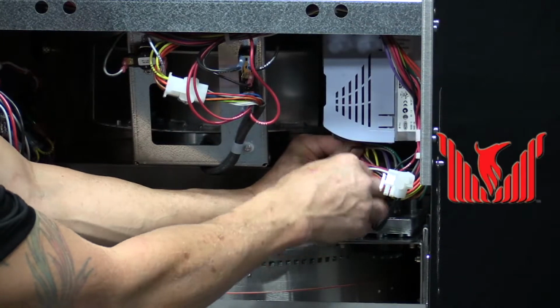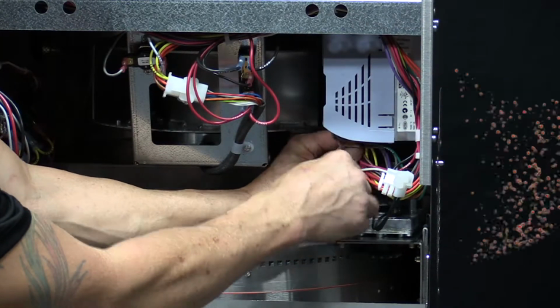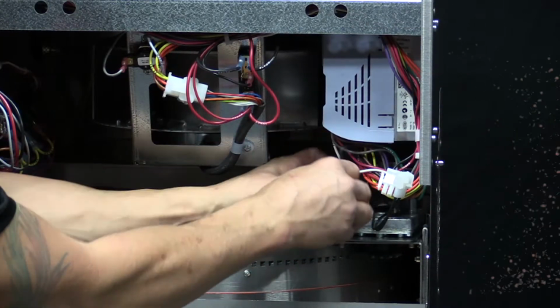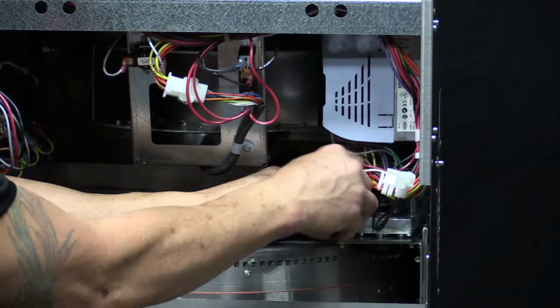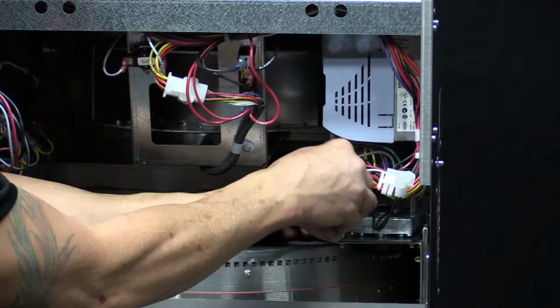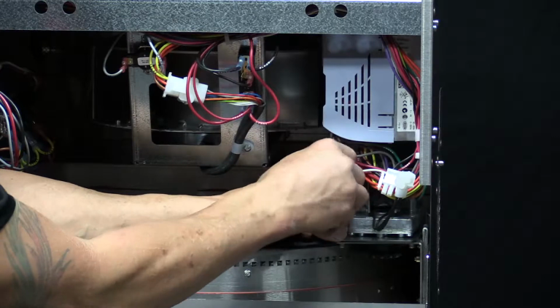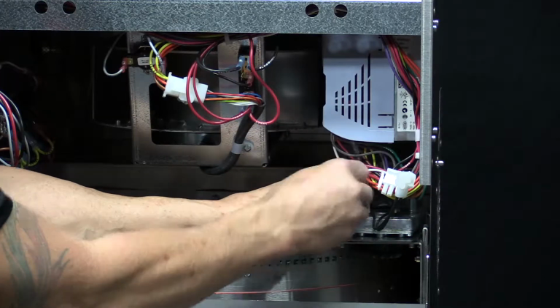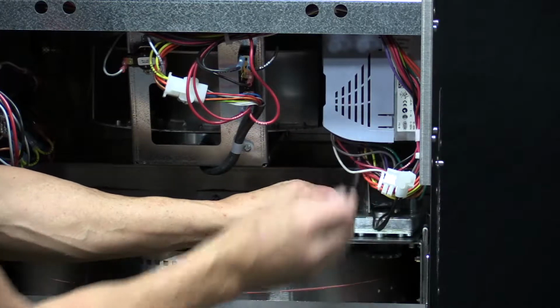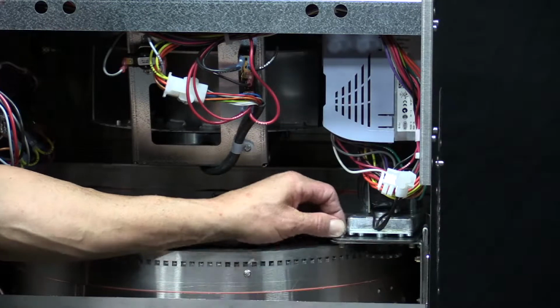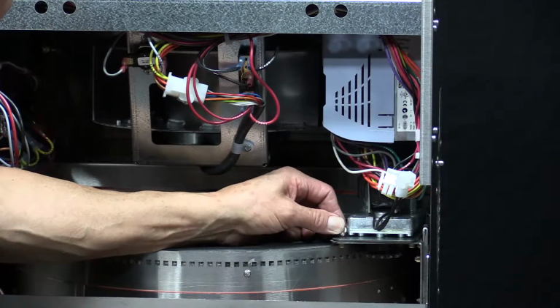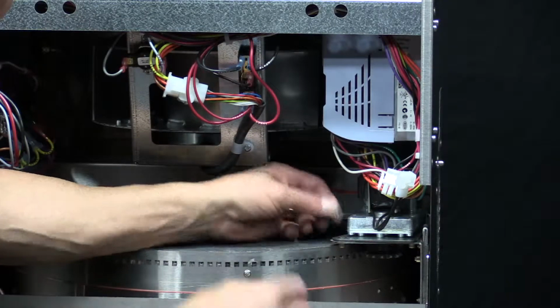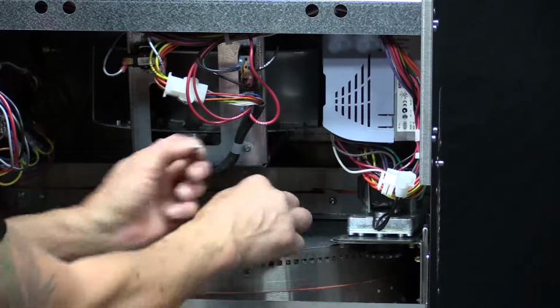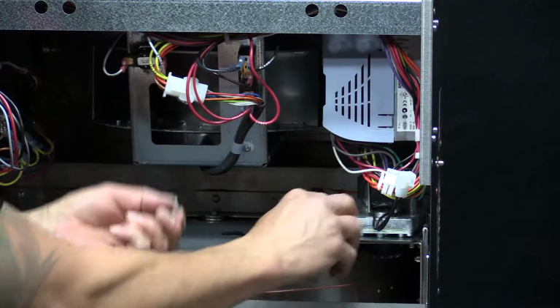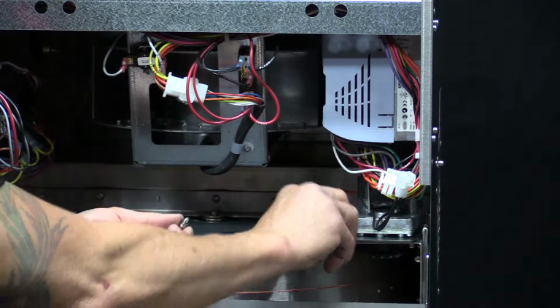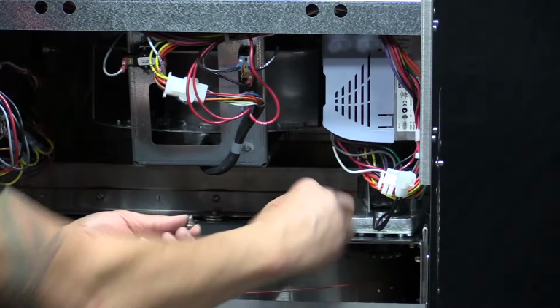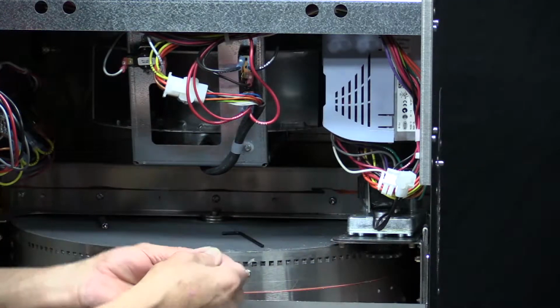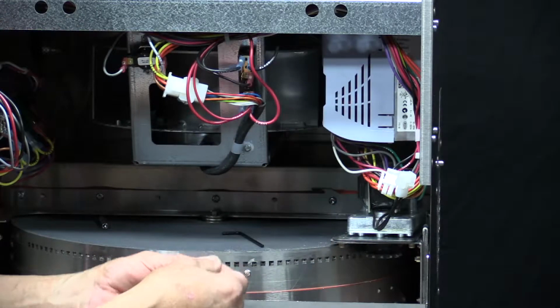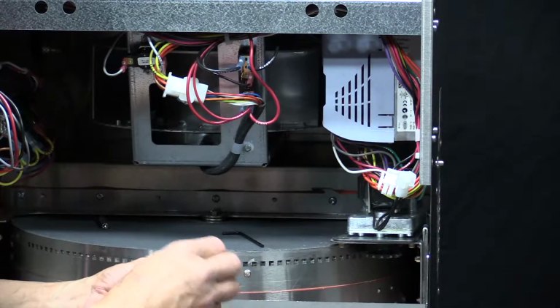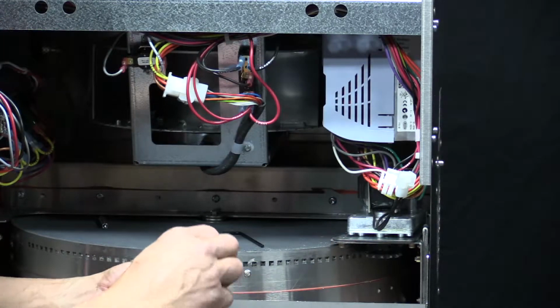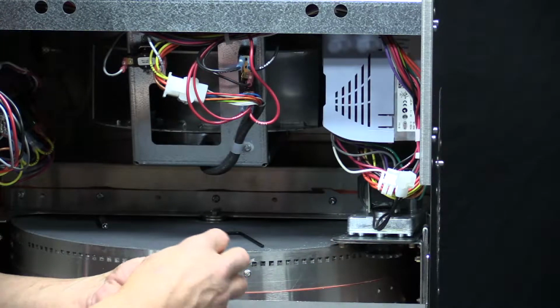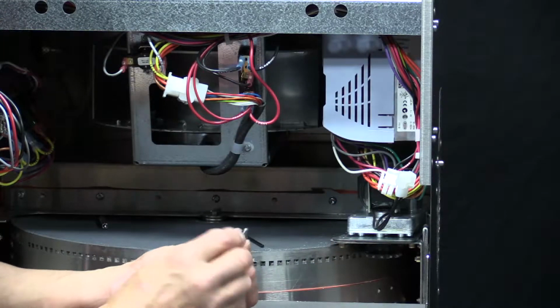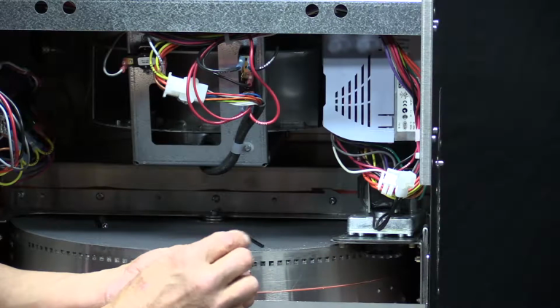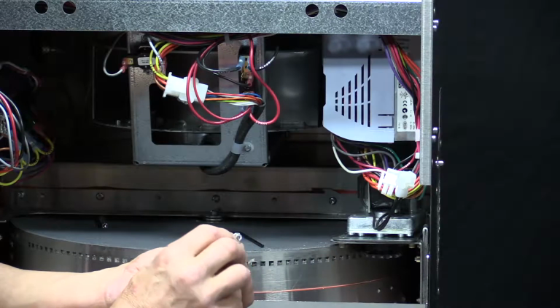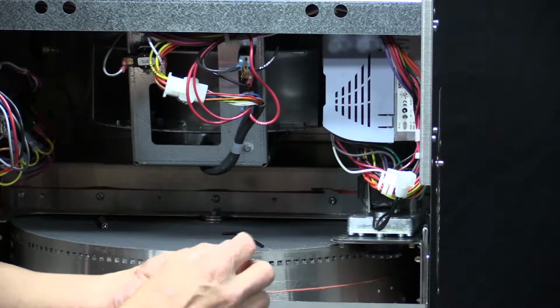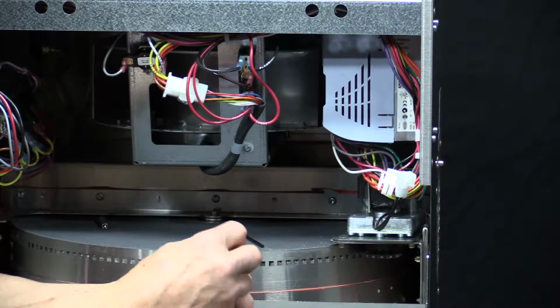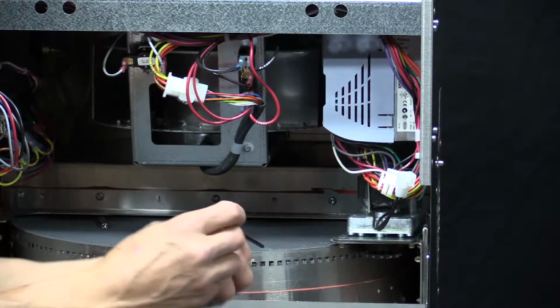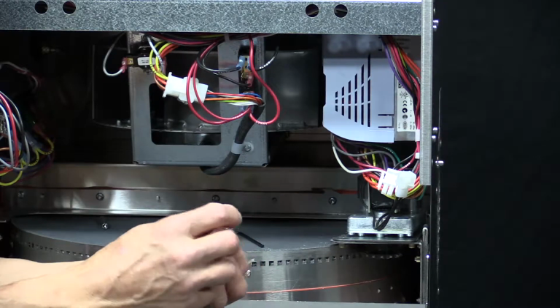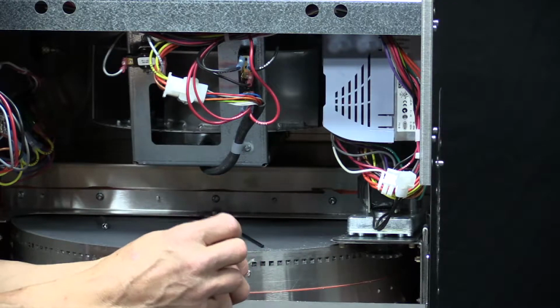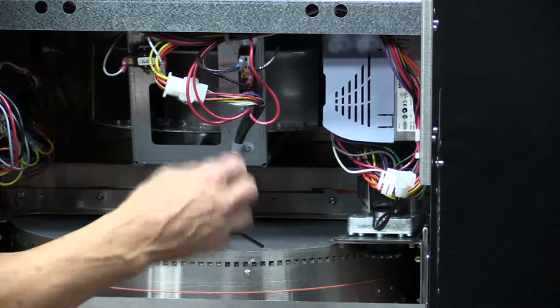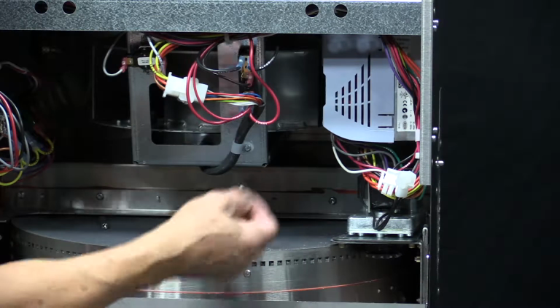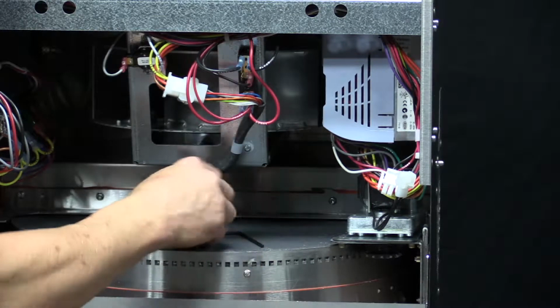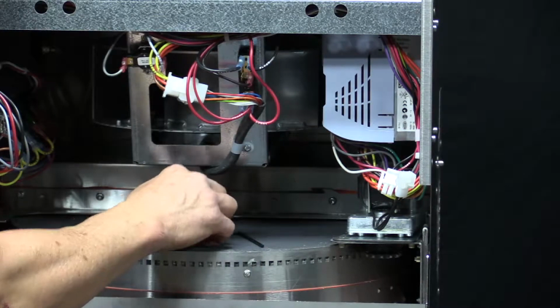One note: it is not only a screw, but there is also a wavy washer that must be reinstalled when you go to put it back in.